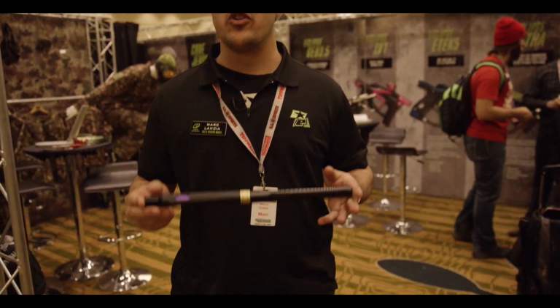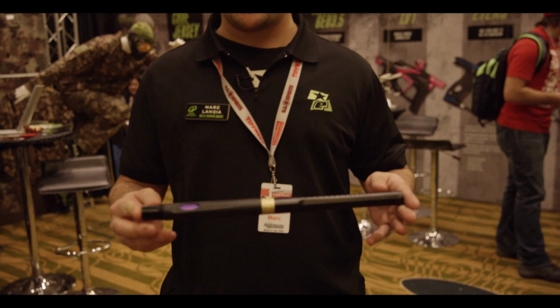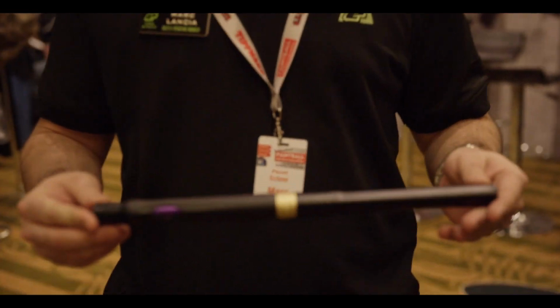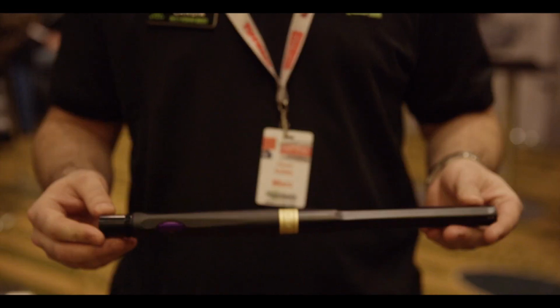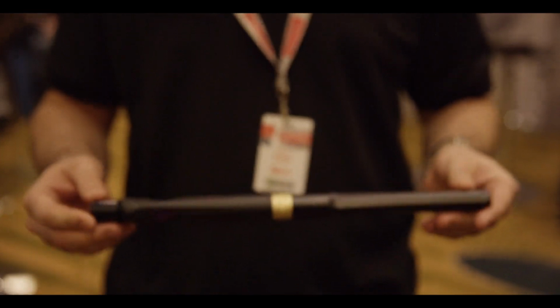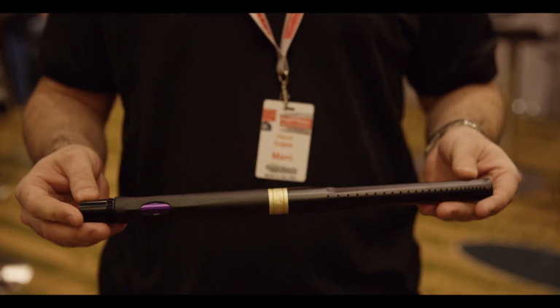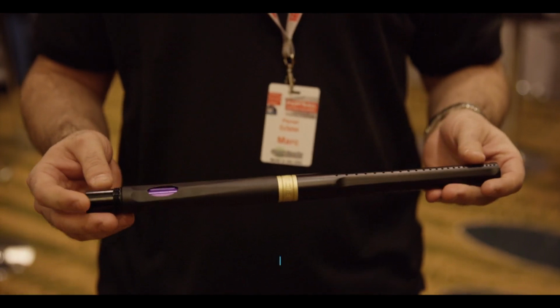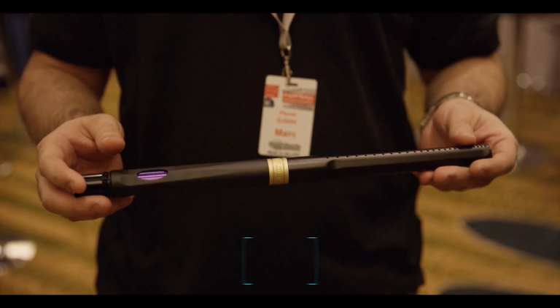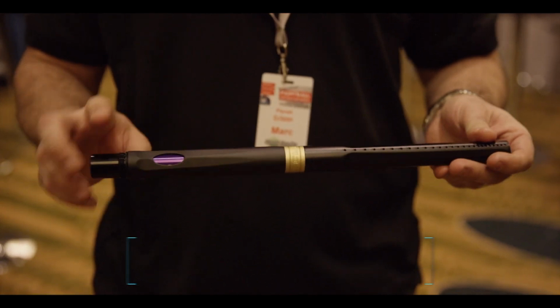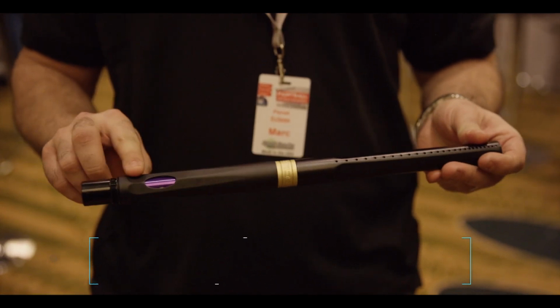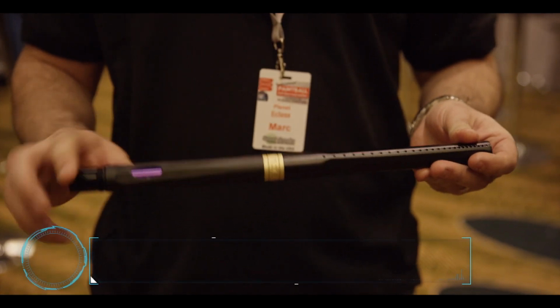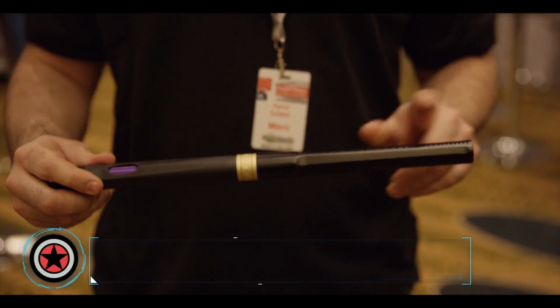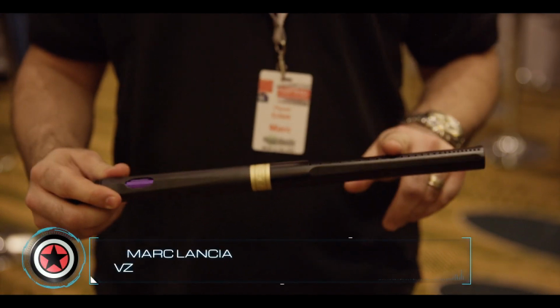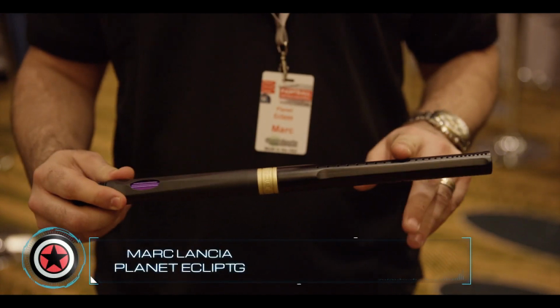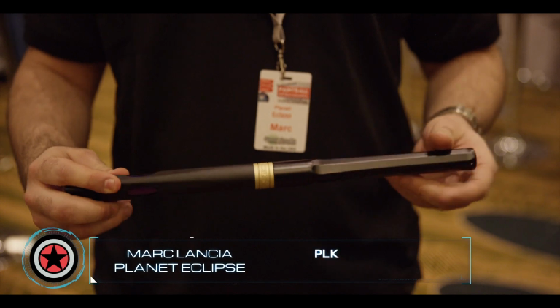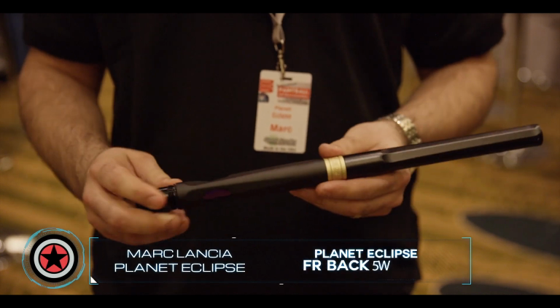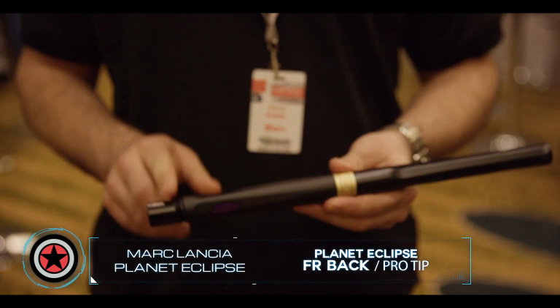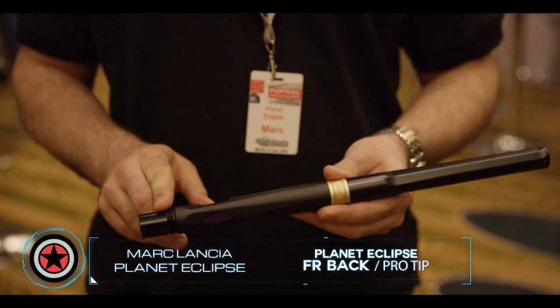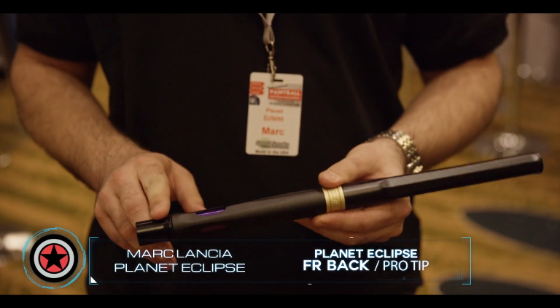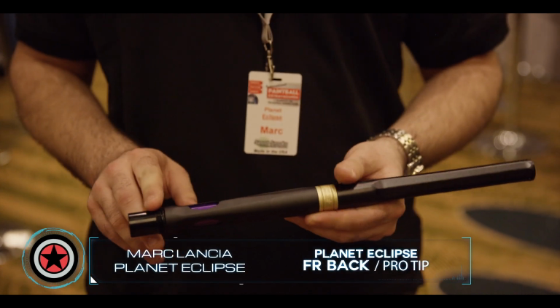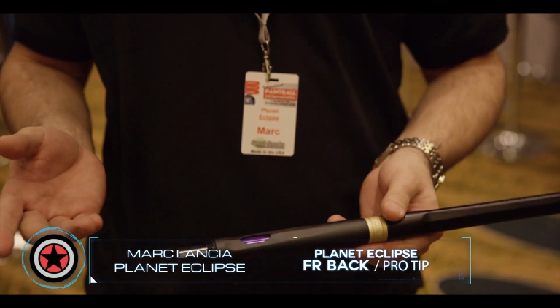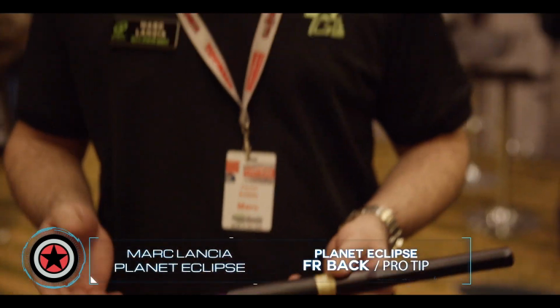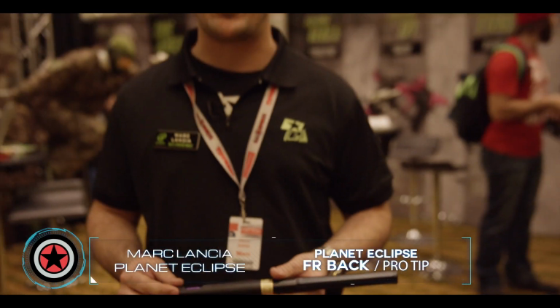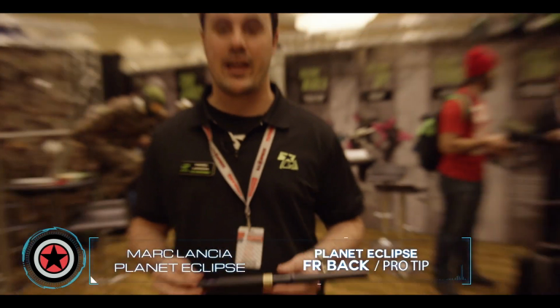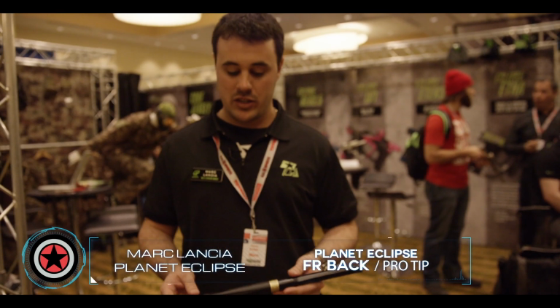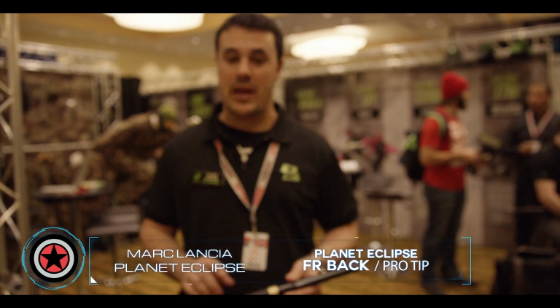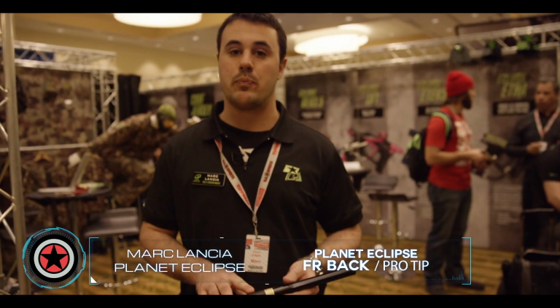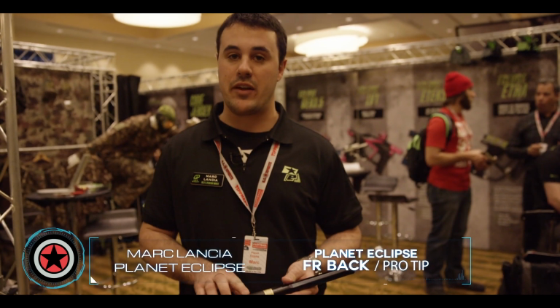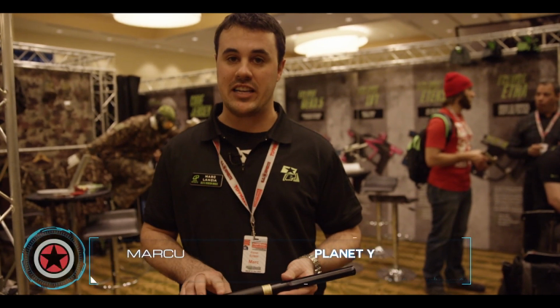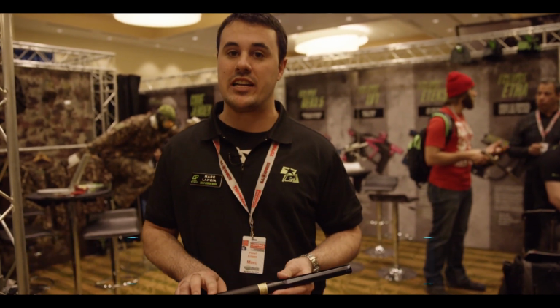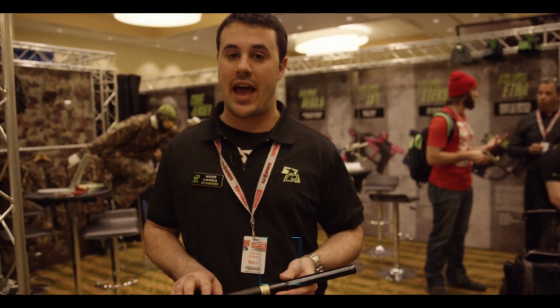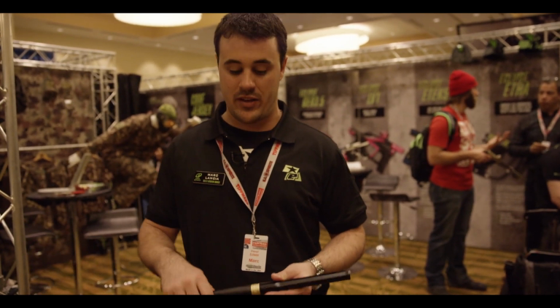So the new item we're gonna talk about — this is our new barrel. This is the FR Back and the Pro Tip. The FR Back is basically called our Freak Ready Back, so you'll be able to put any Freak insert into the back of it.